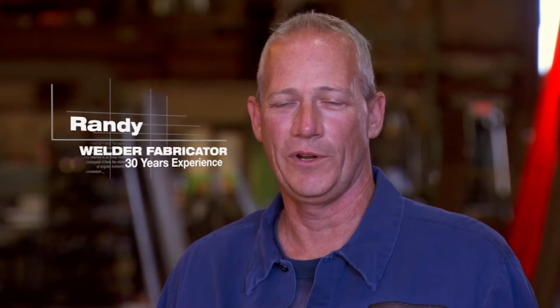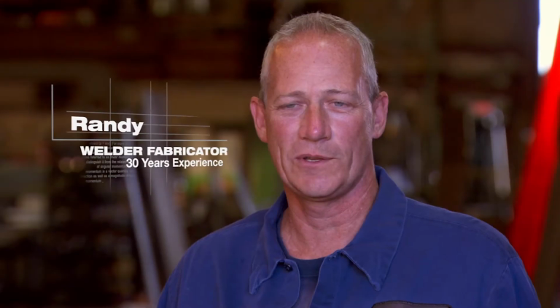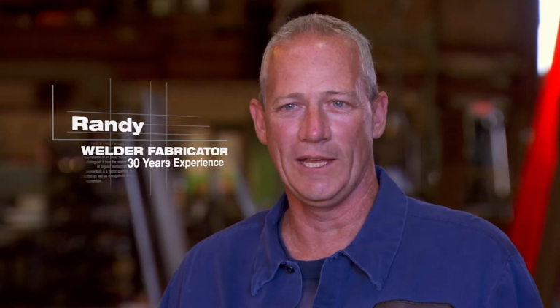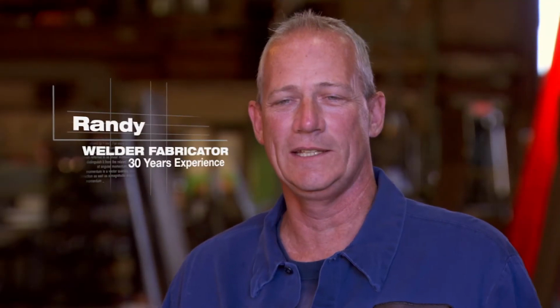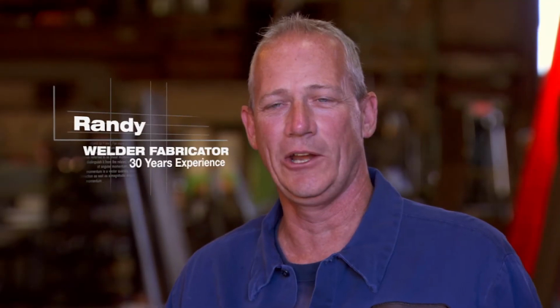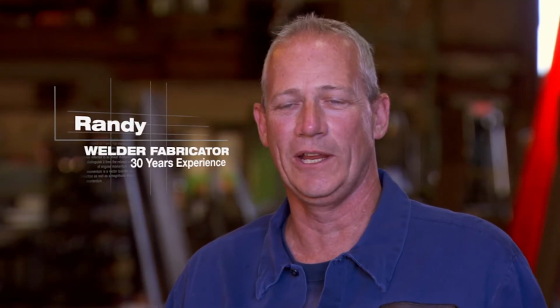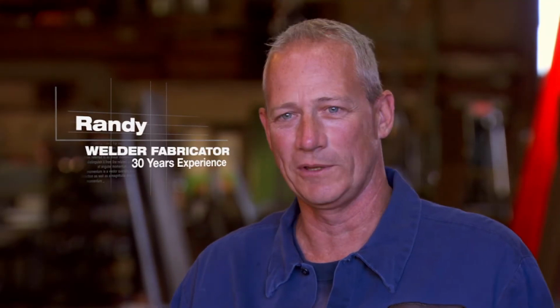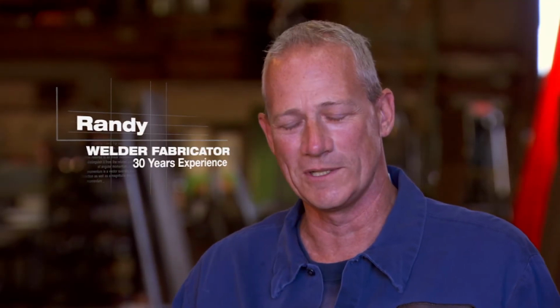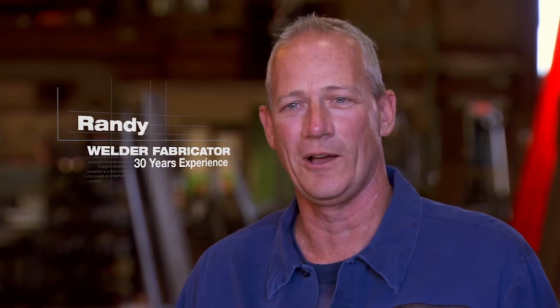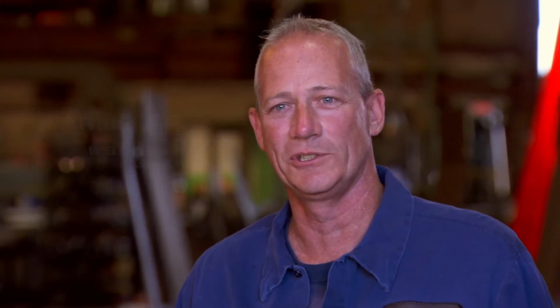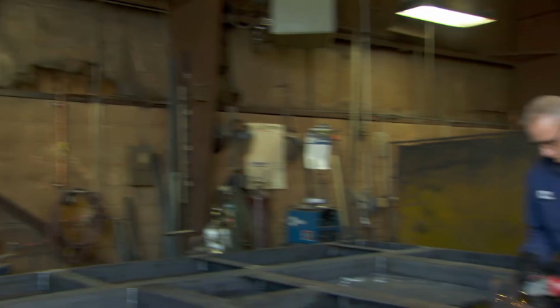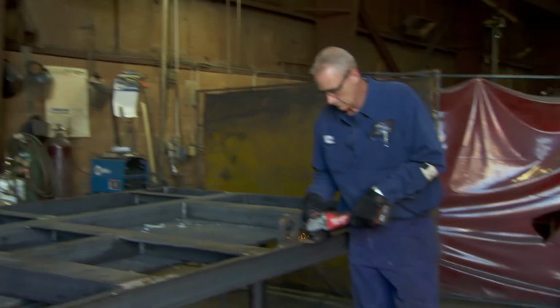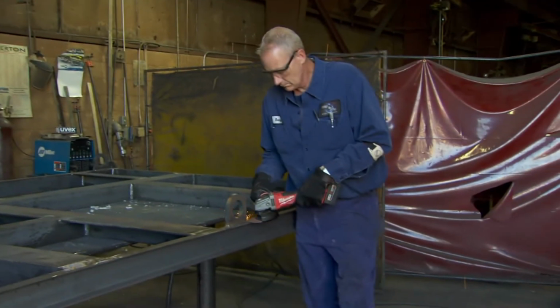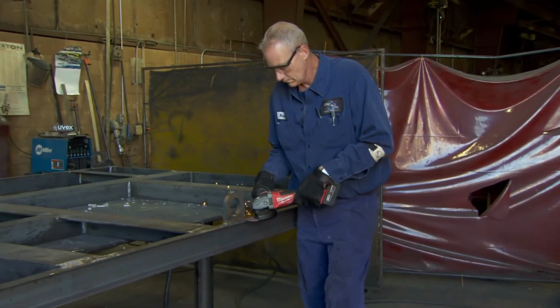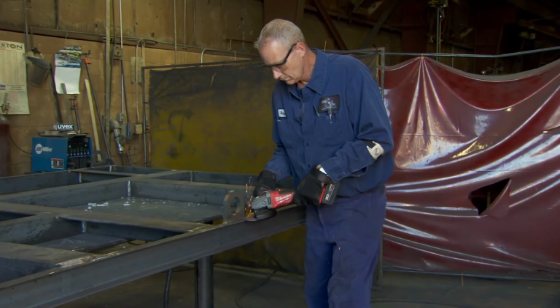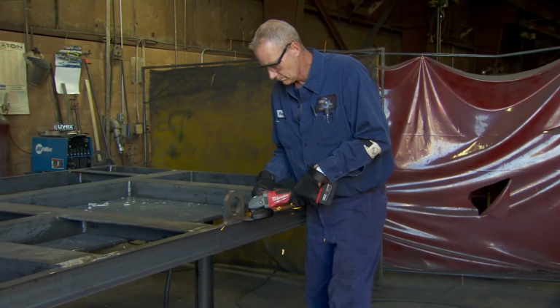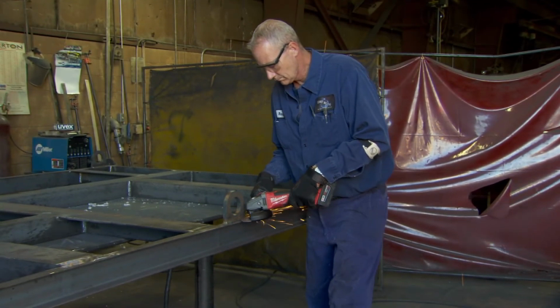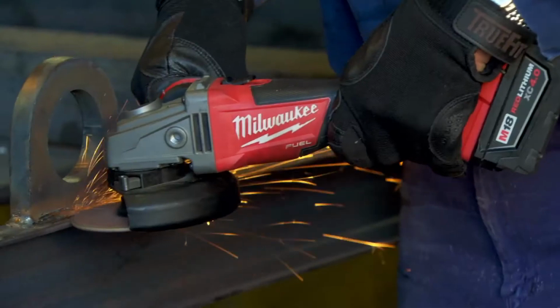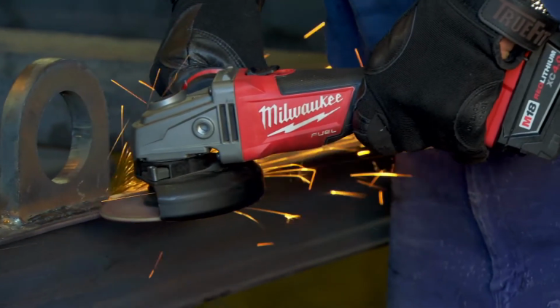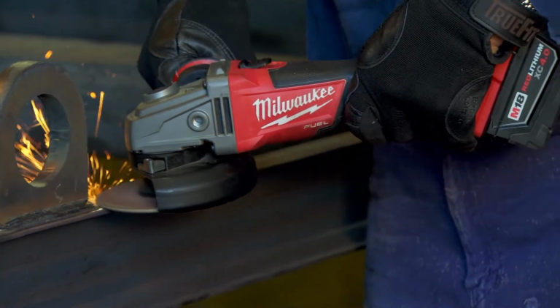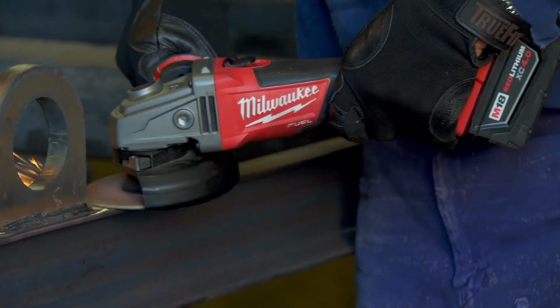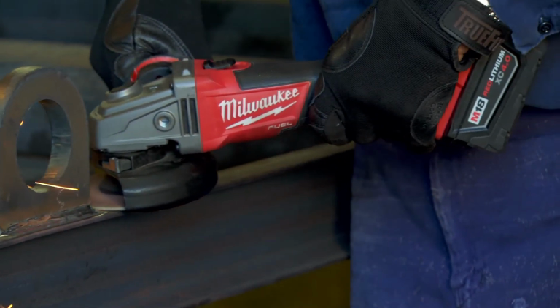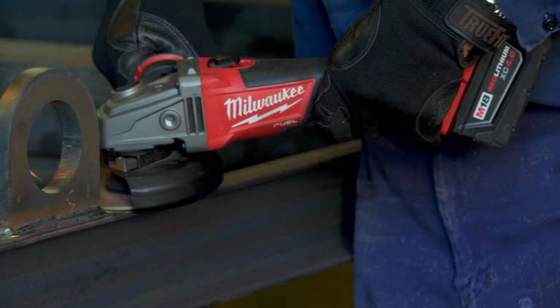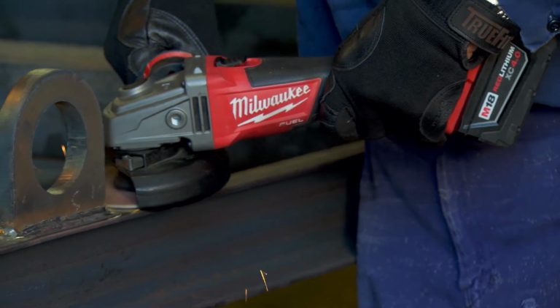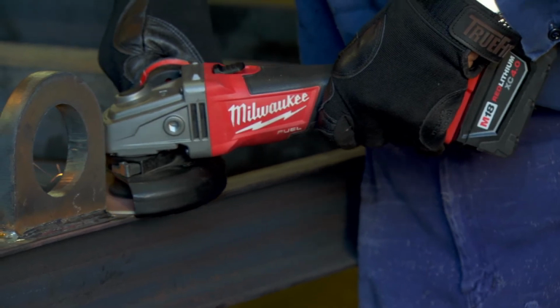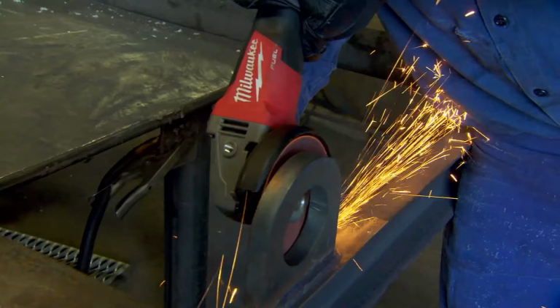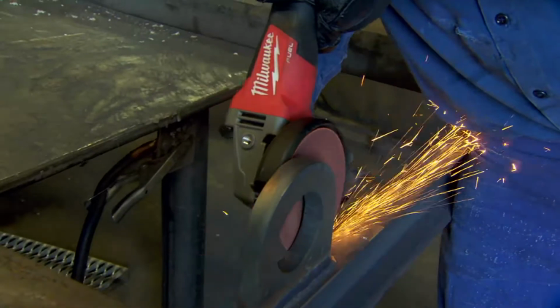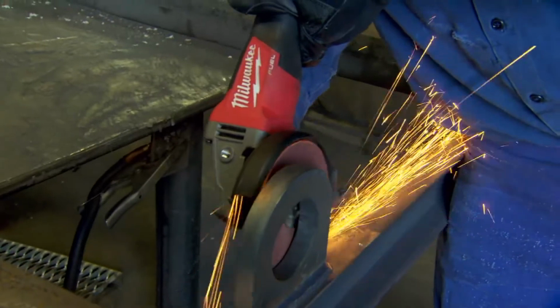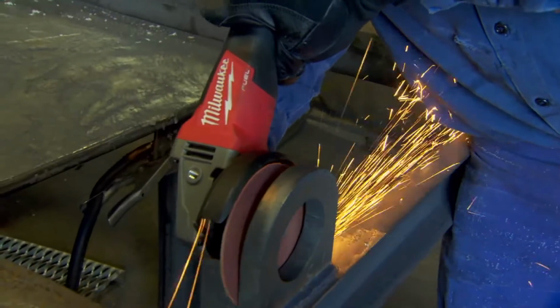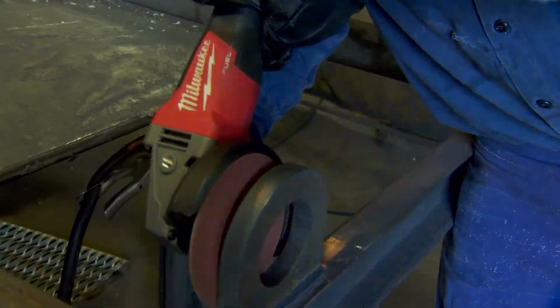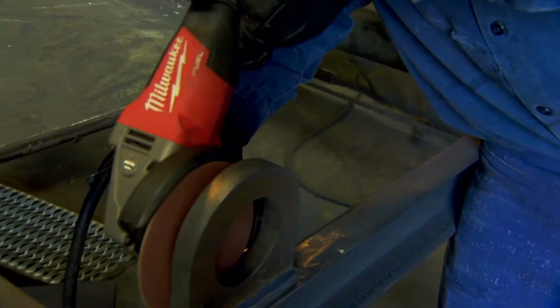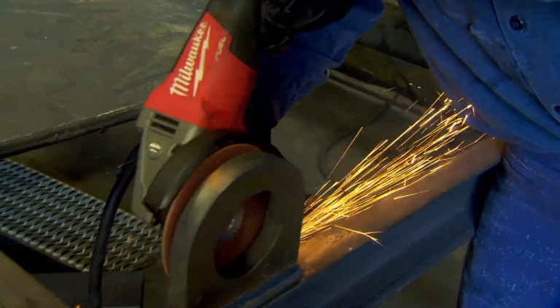It's very versatile, light, and easy to carry around. You don't have to worry about cords getting caught as you're walking around the job. Using the same pressure and same procedures I would use with a cord grinder, I use with the Fuel grinder. It is very well designed for what we do.